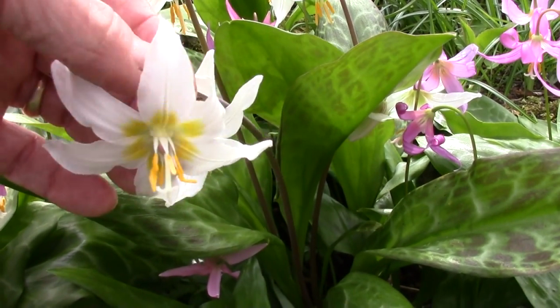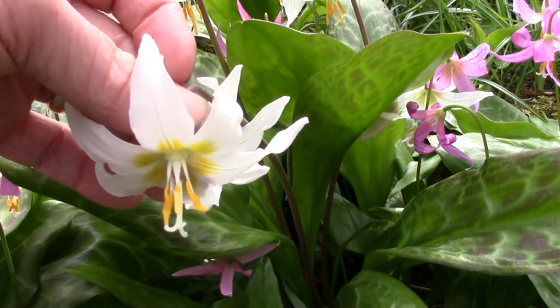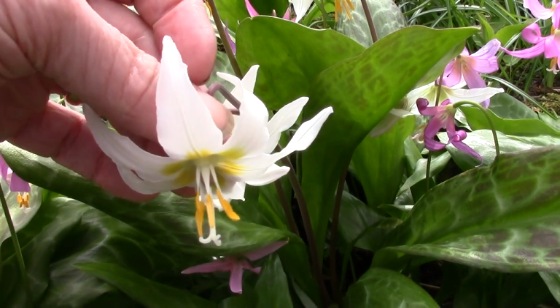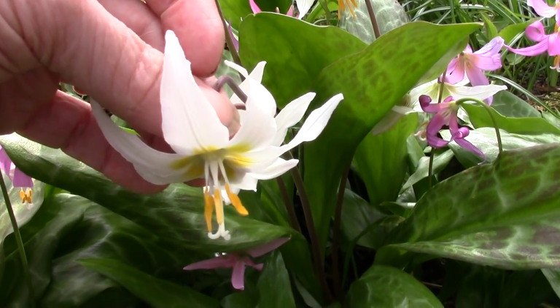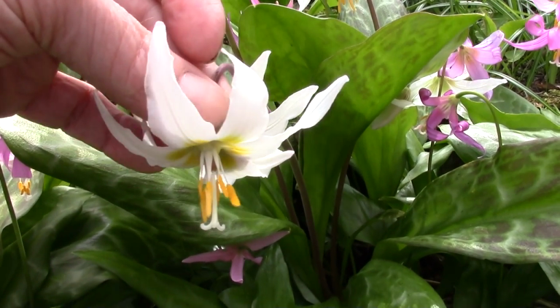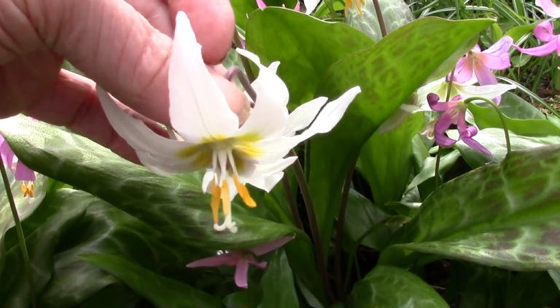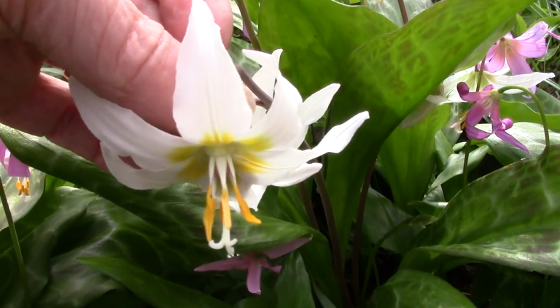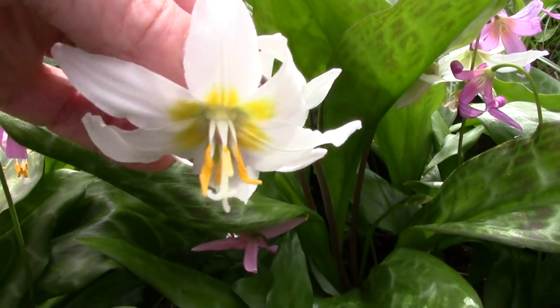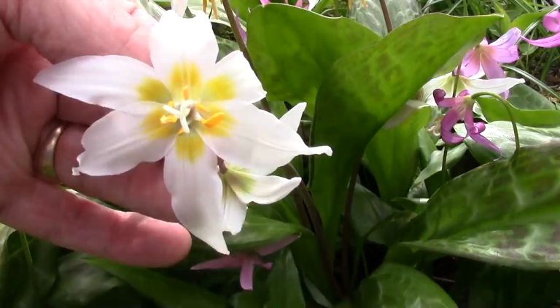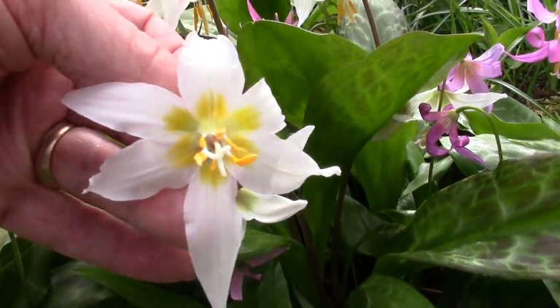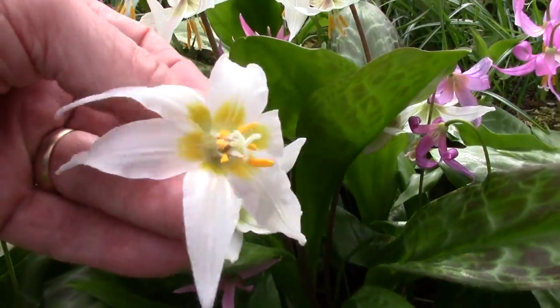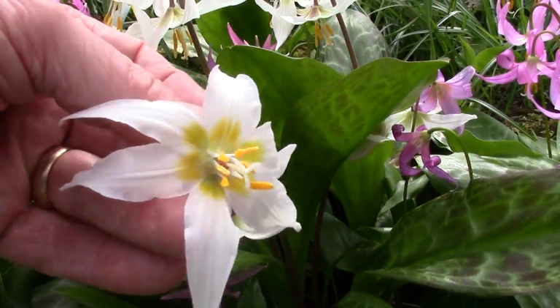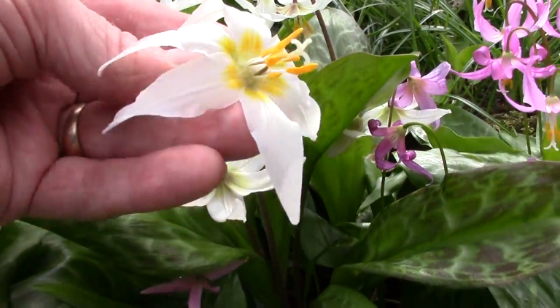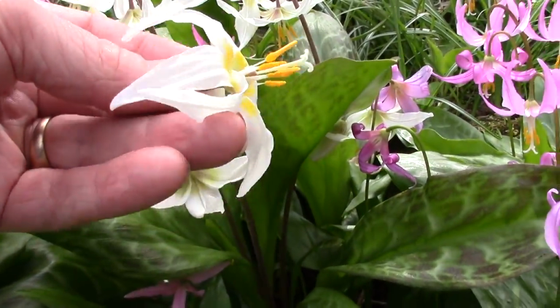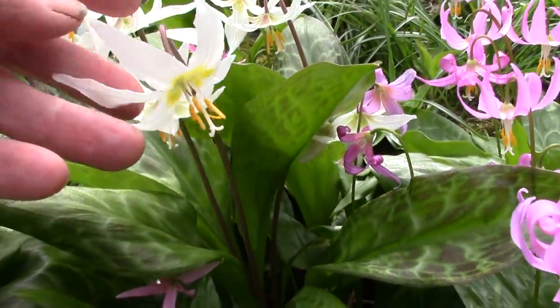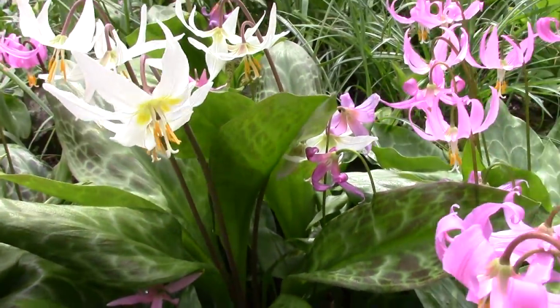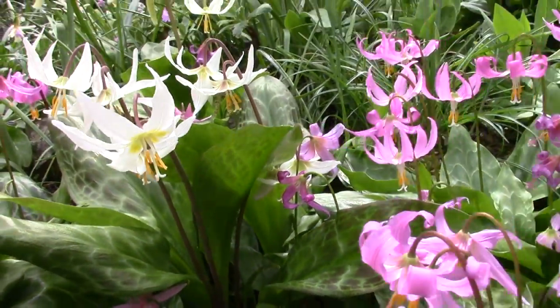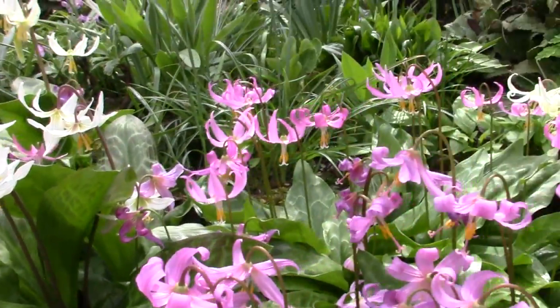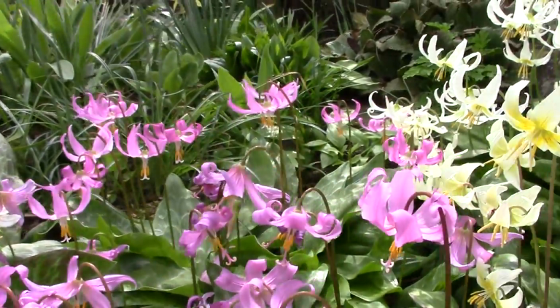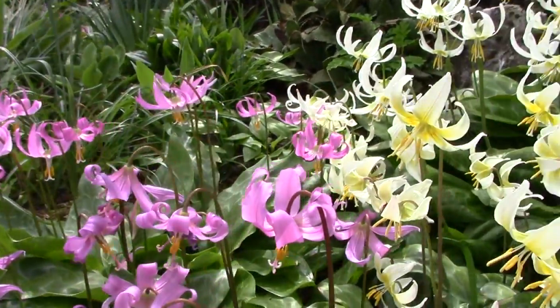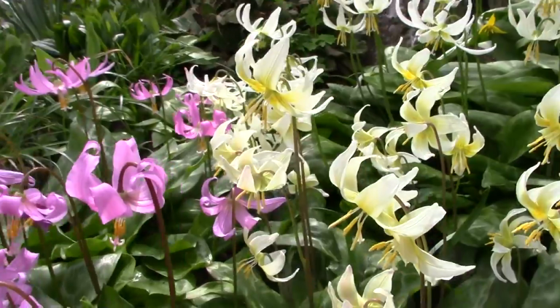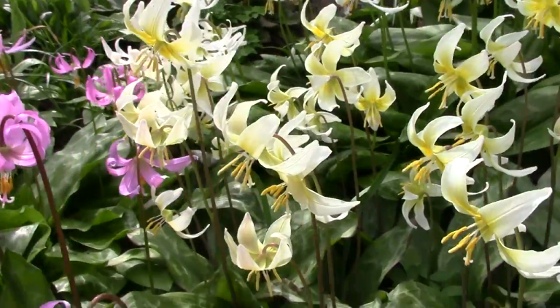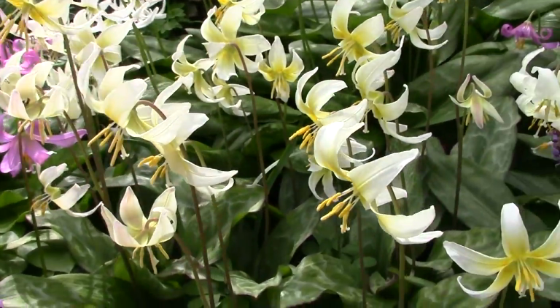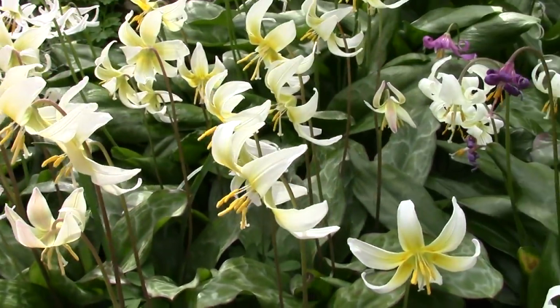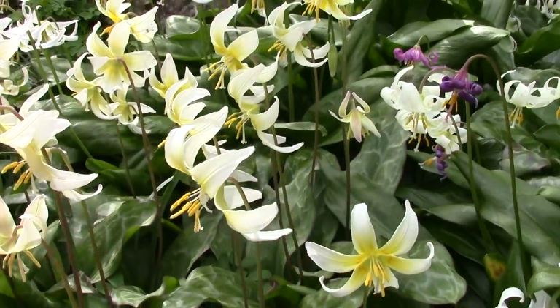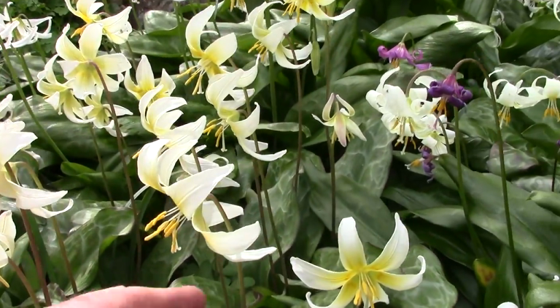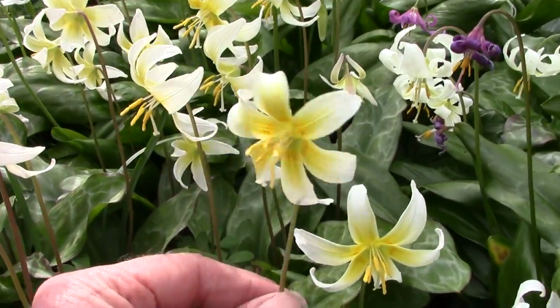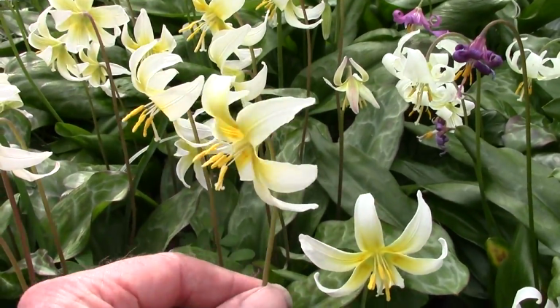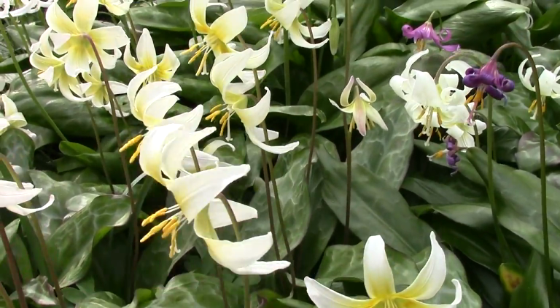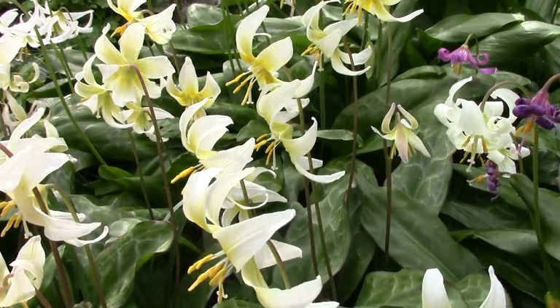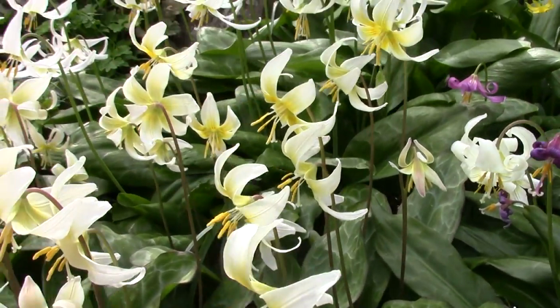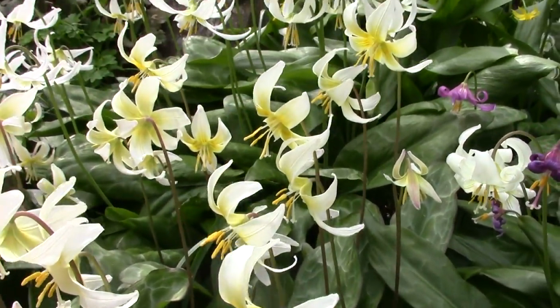Here we have Oregonum - similar shape to the filaments, a bit white here. These are really nice forms of Oregonum. Another group, another basket - our Helen A hybrid and Creighton Cream.